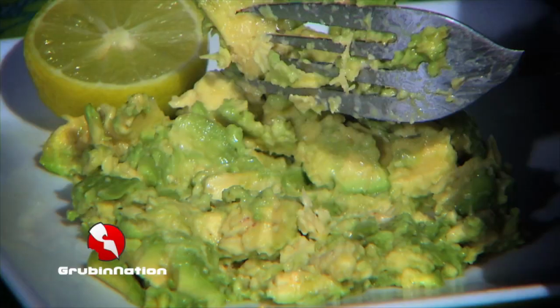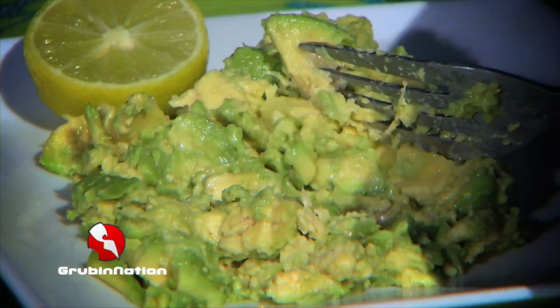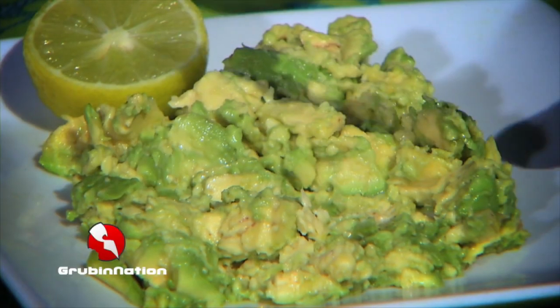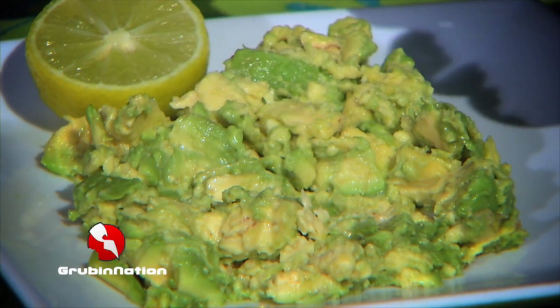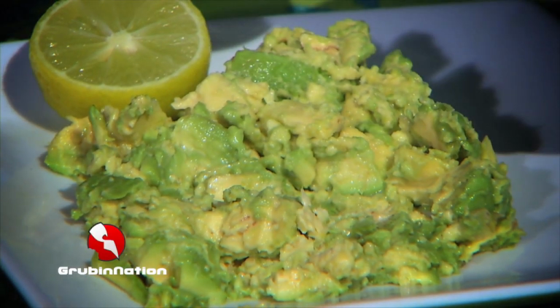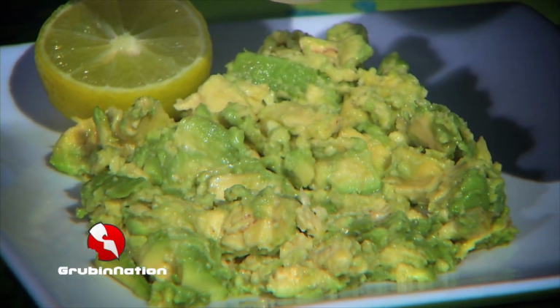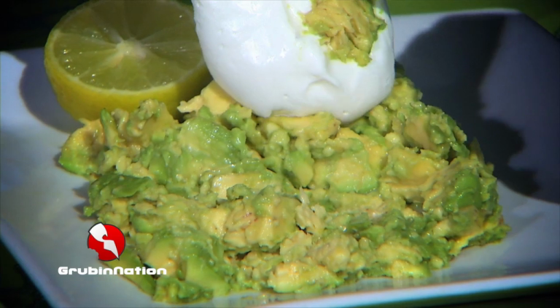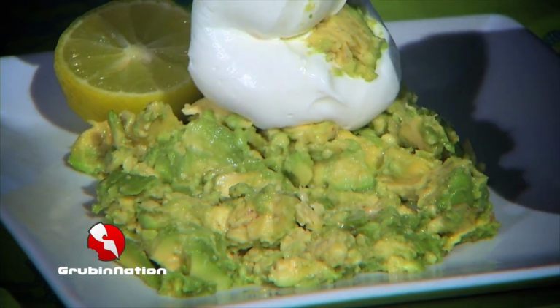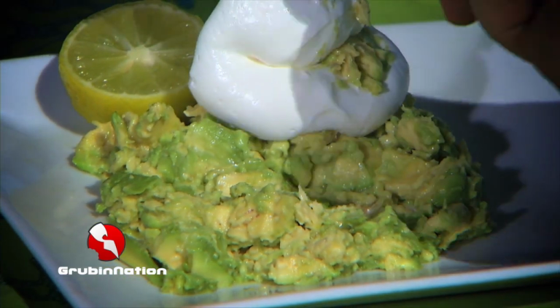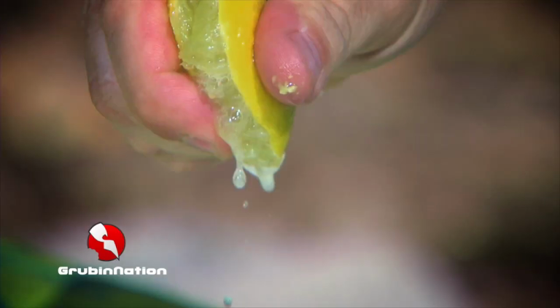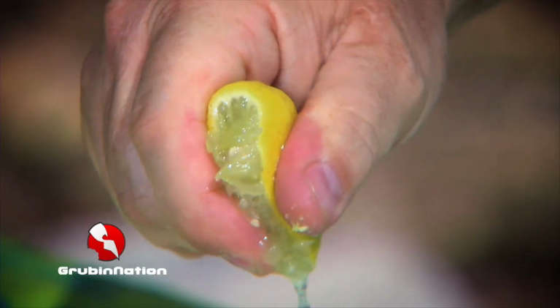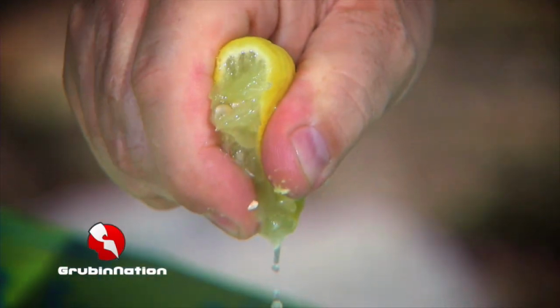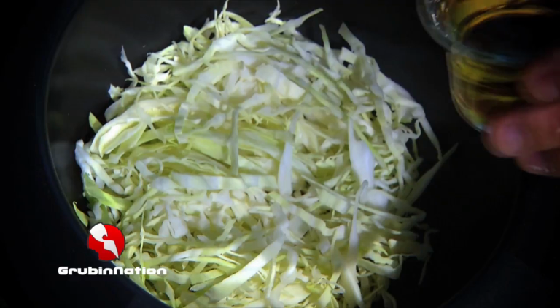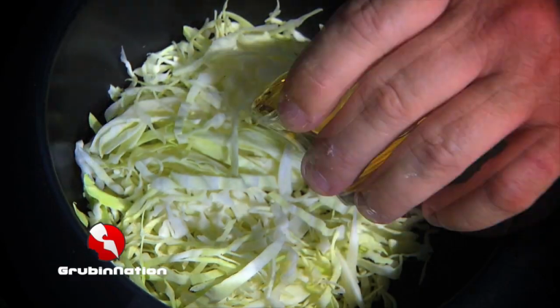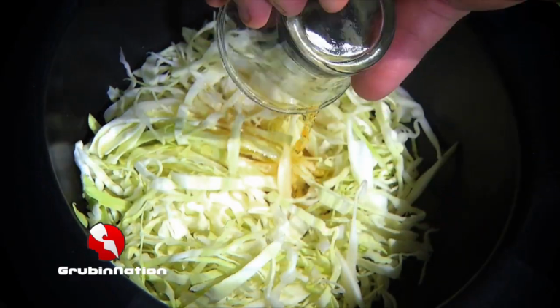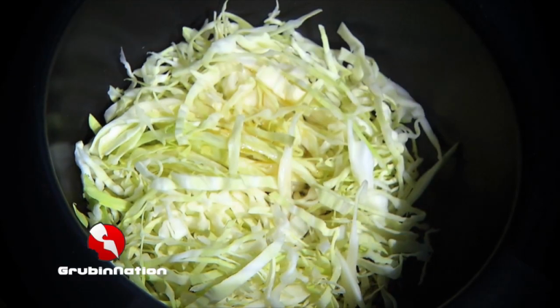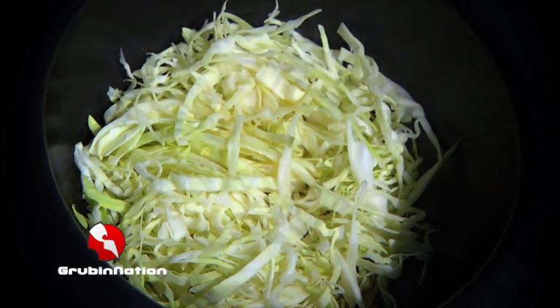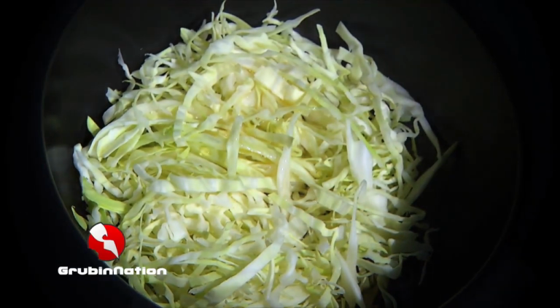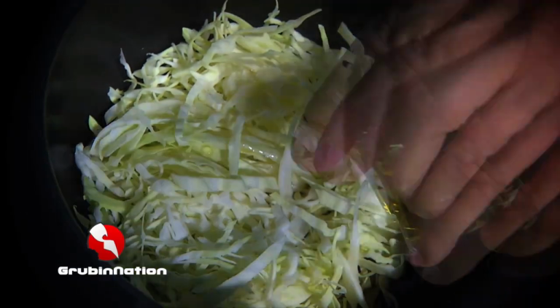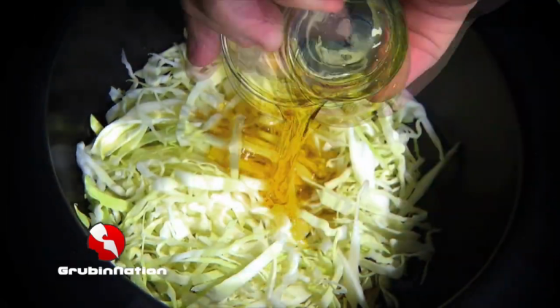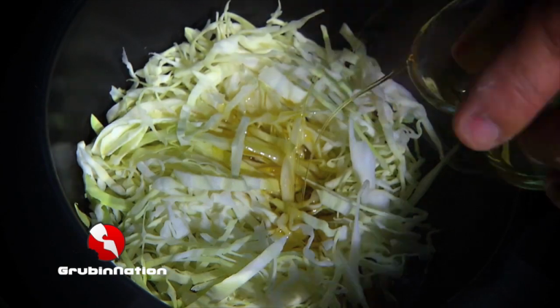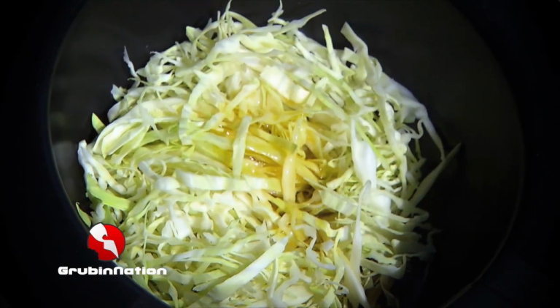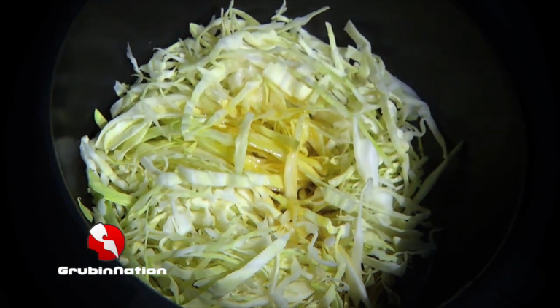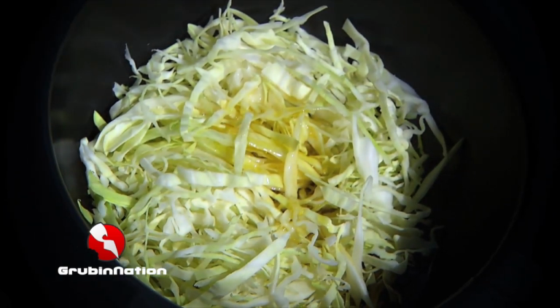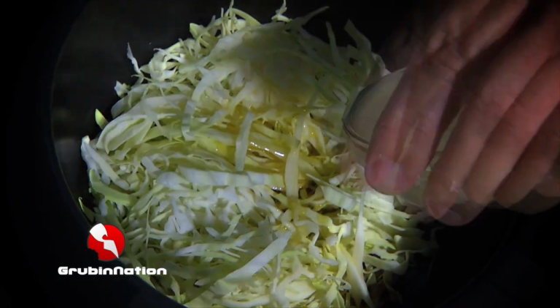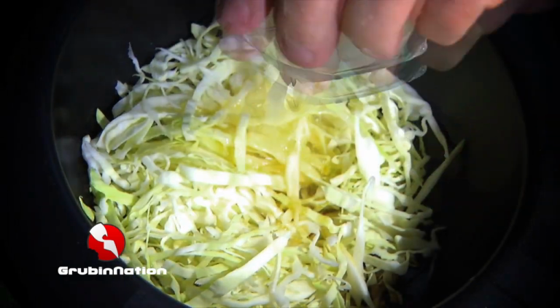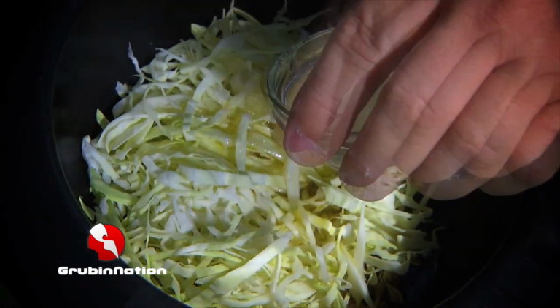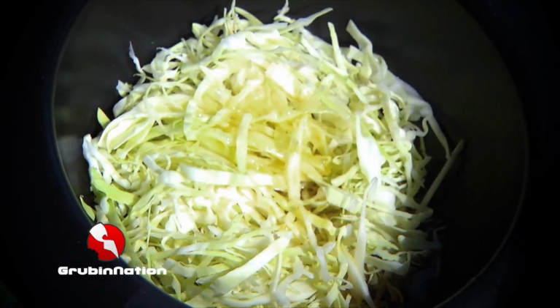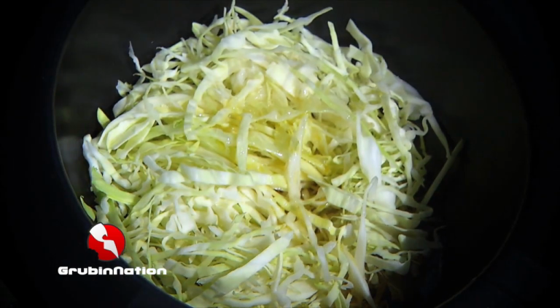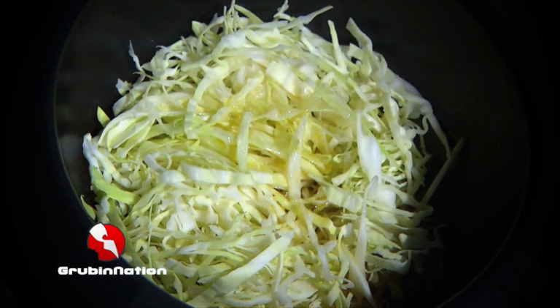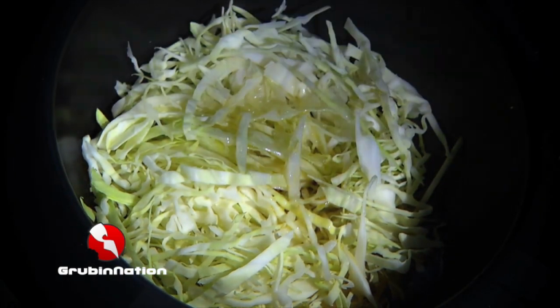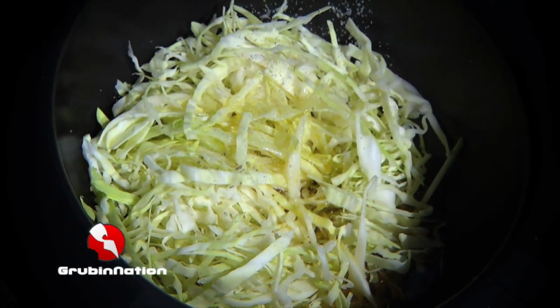Smash up one avocado and mix it with sour cream and add some key lime juice. To add crunch, we make a slaw with cabbage, olive oil, vinegar, key lime juice, and a little salt and pepper.